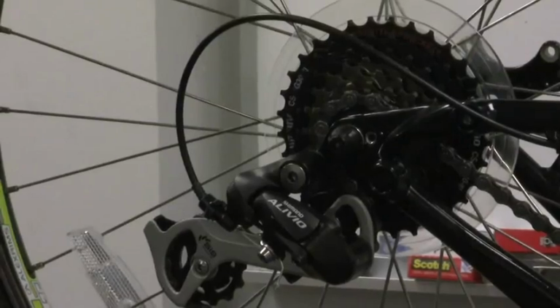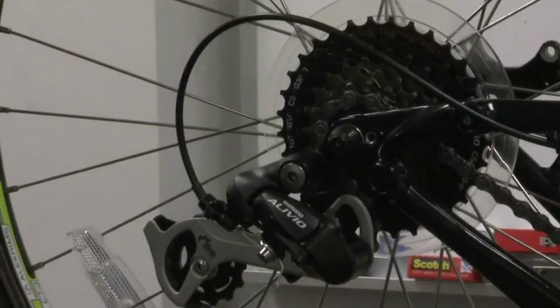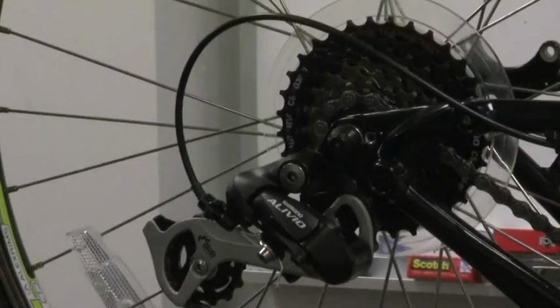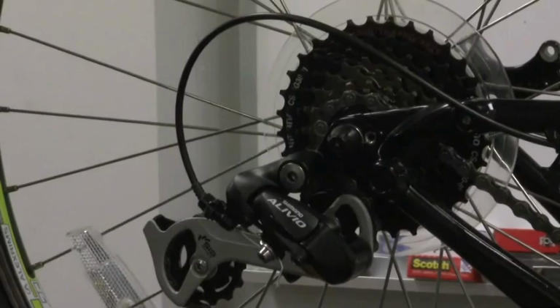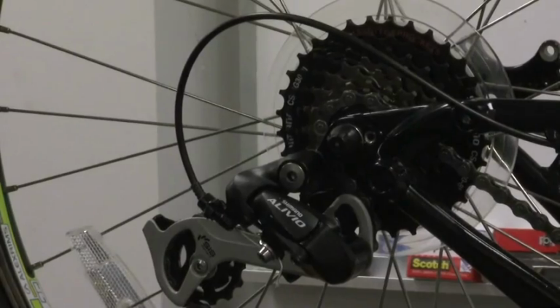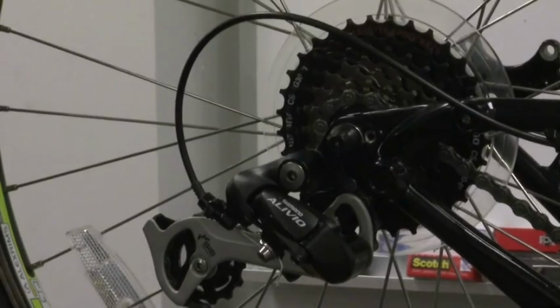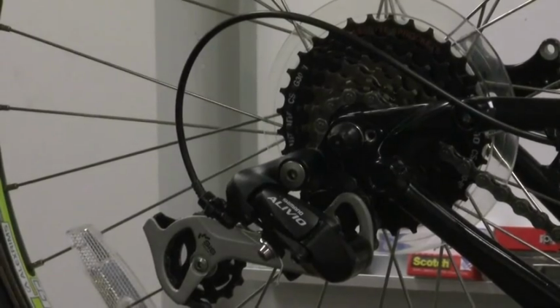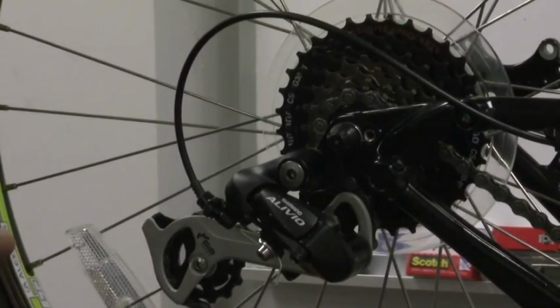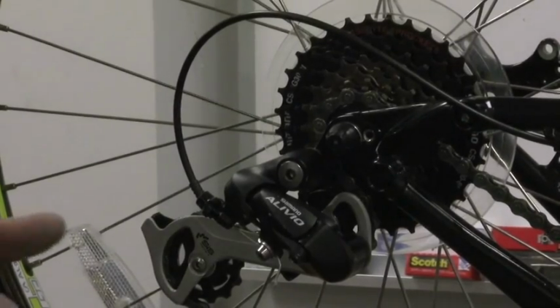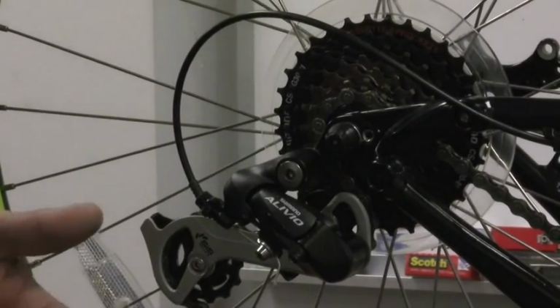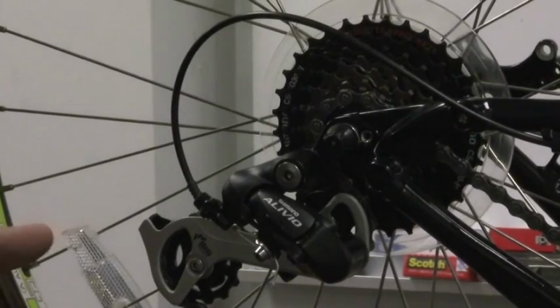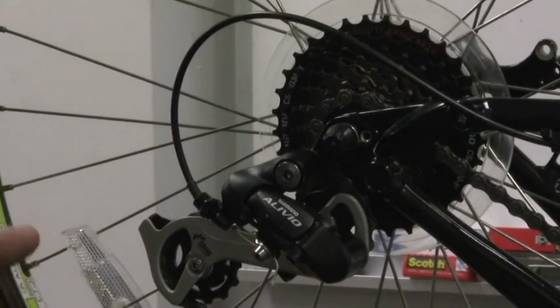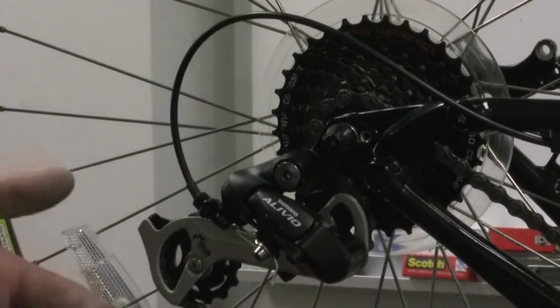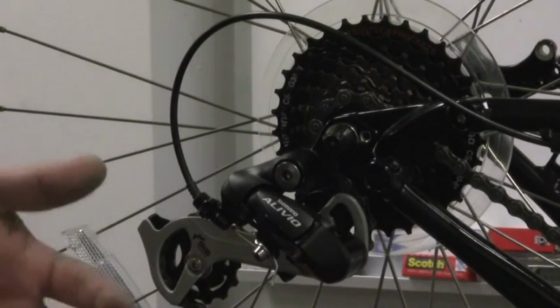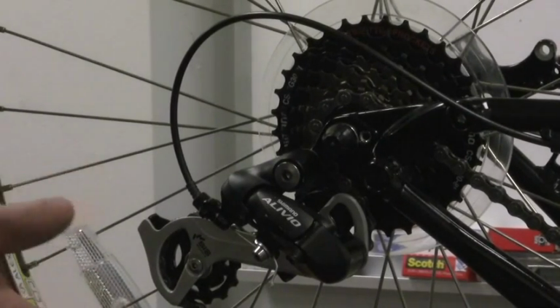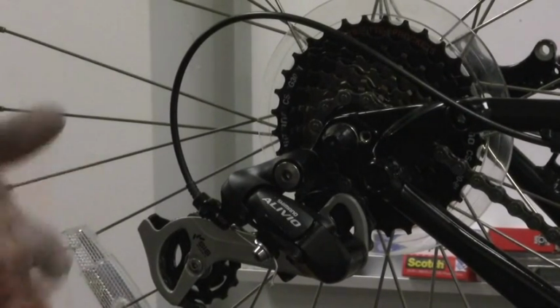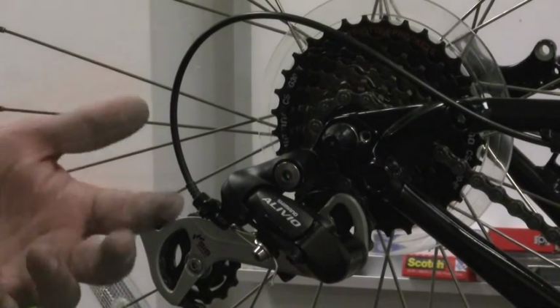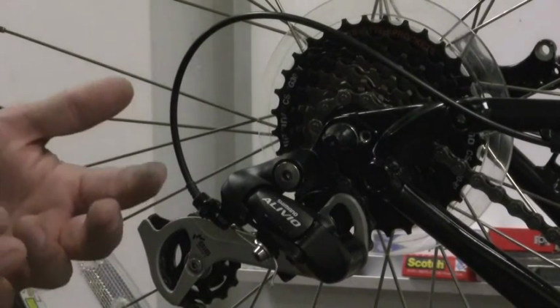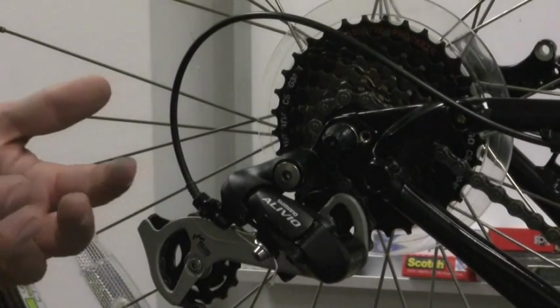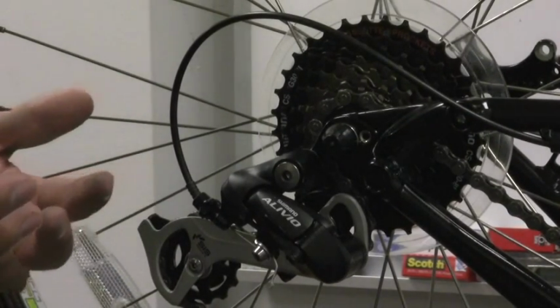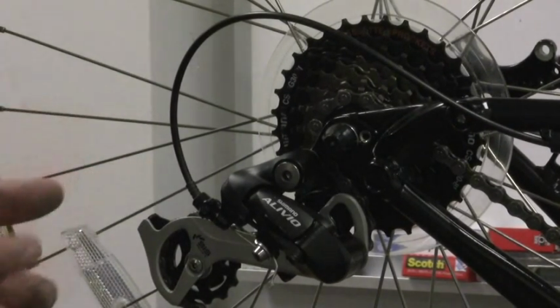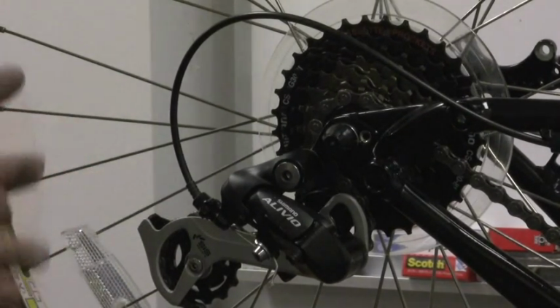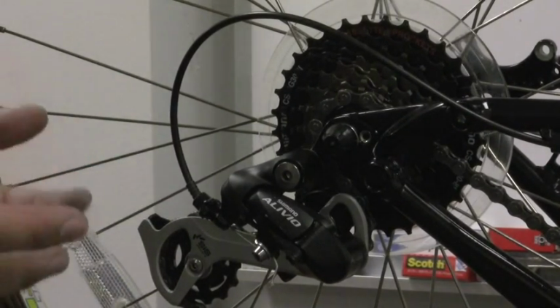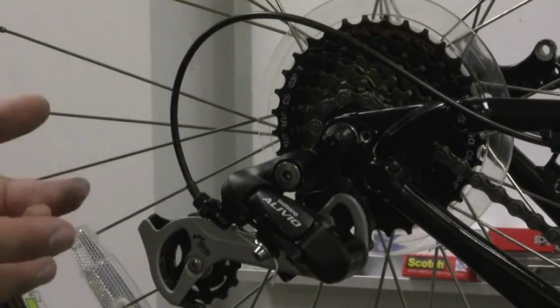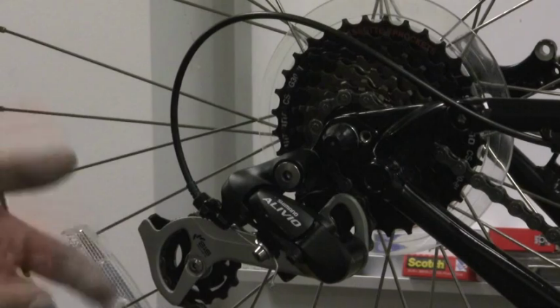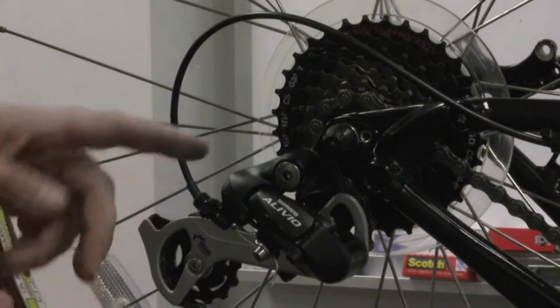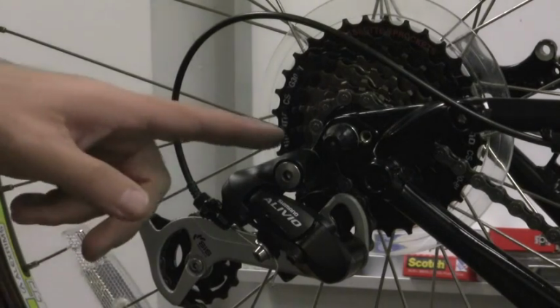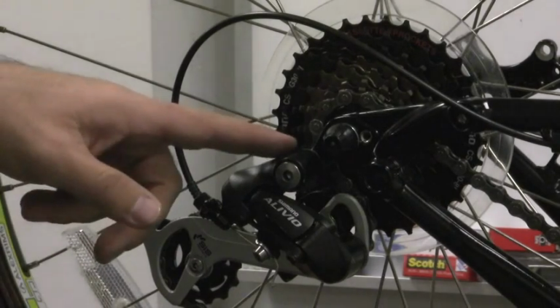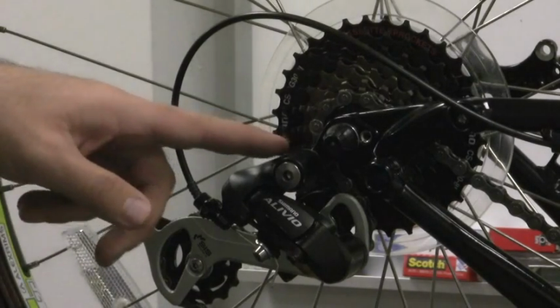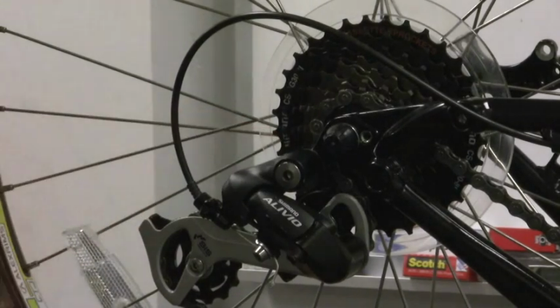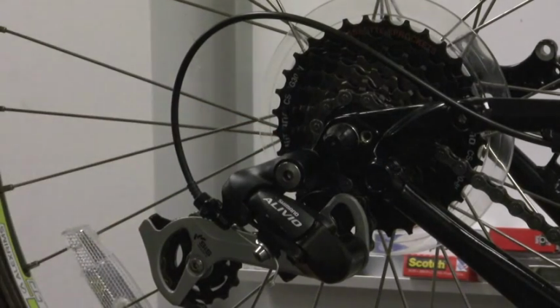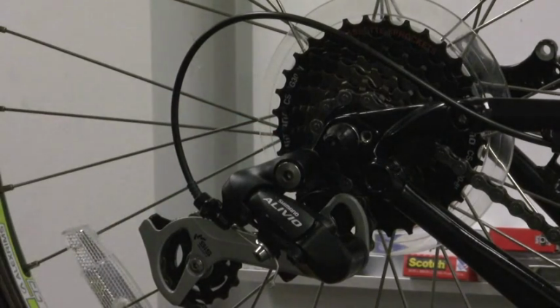Okay, the last step — and this is optional because your derailleur may work just fine. If it doesn't though, you may have a problem with the derailleur hanger.